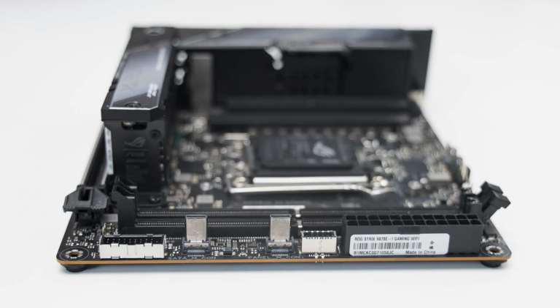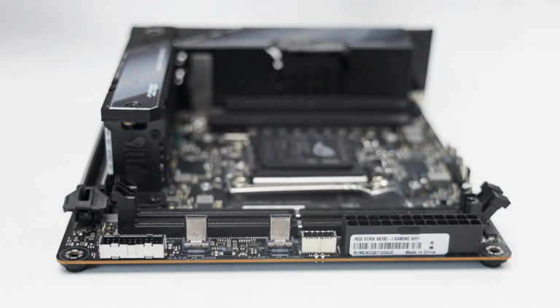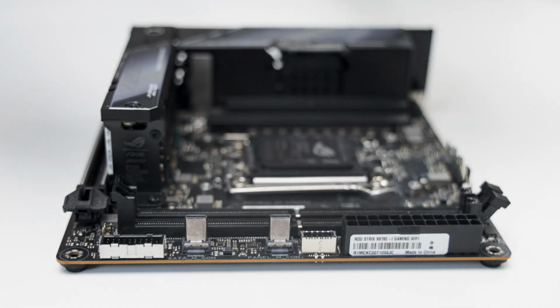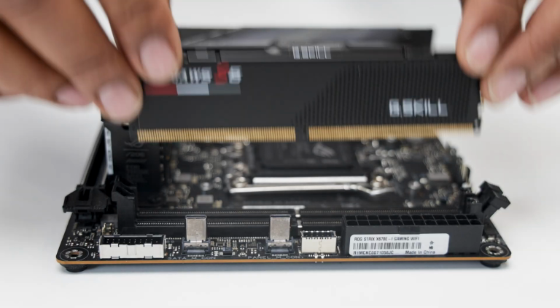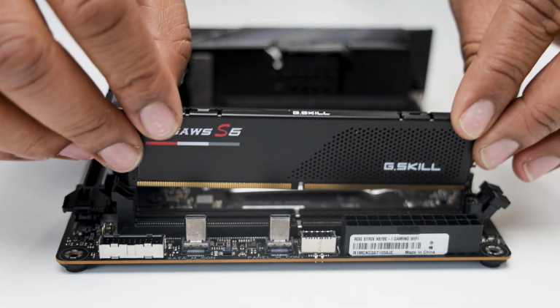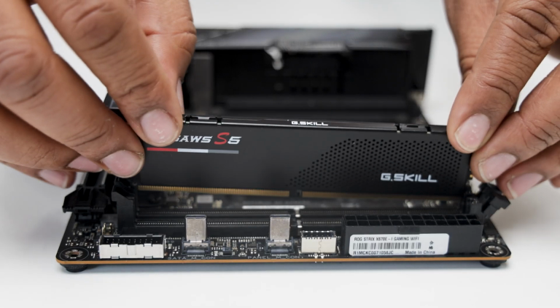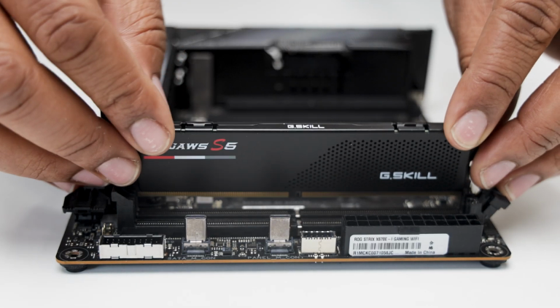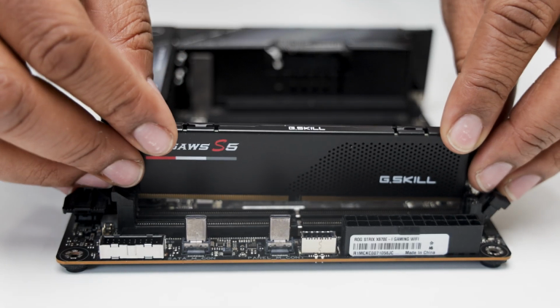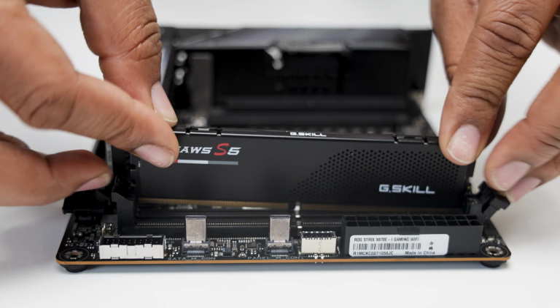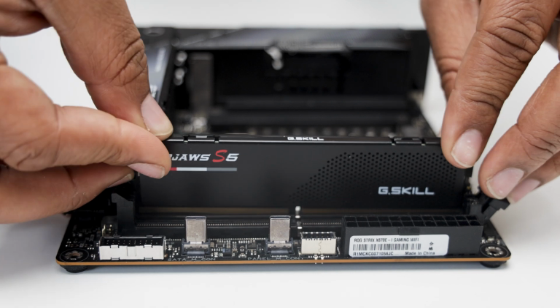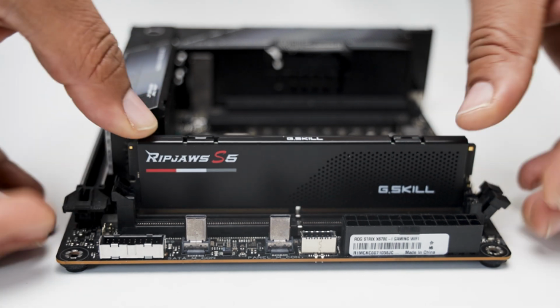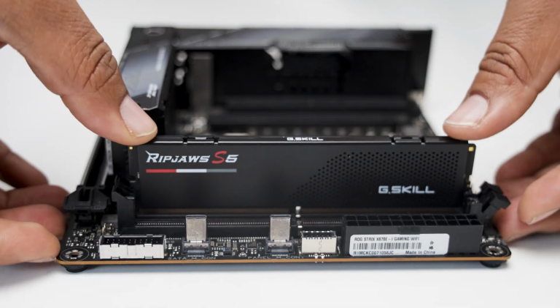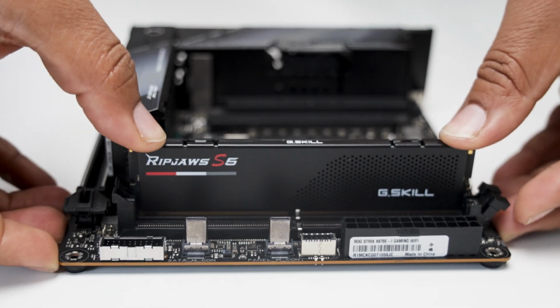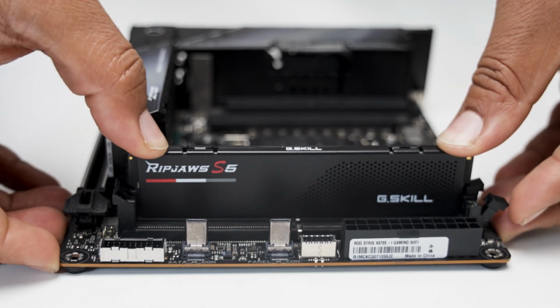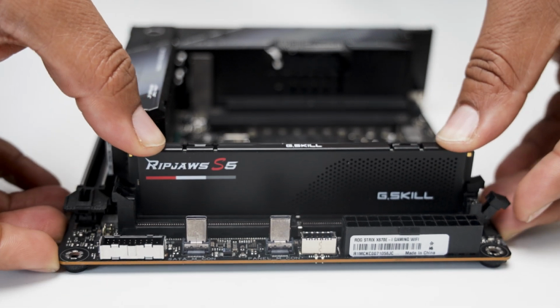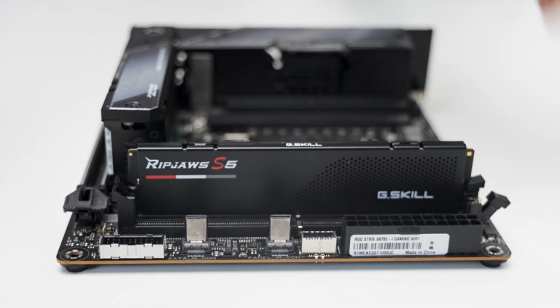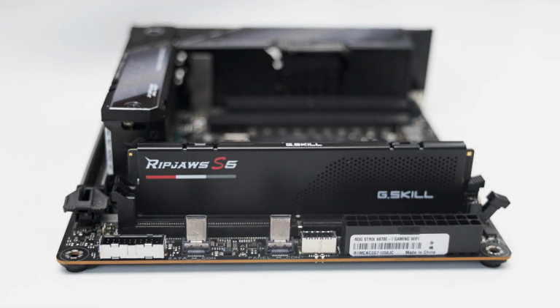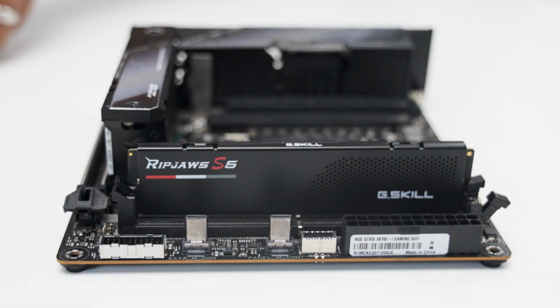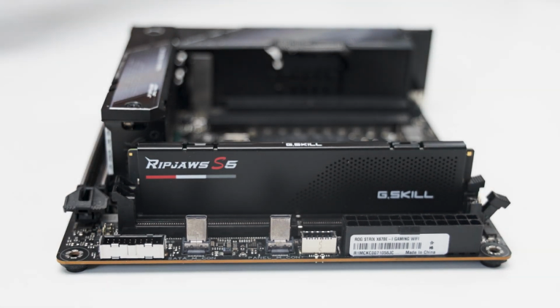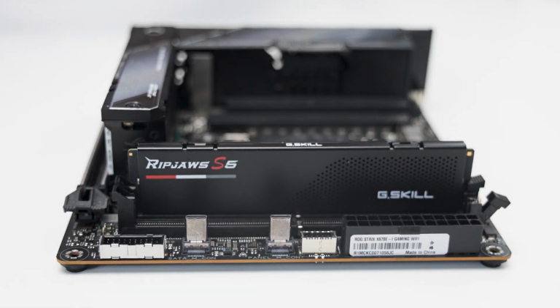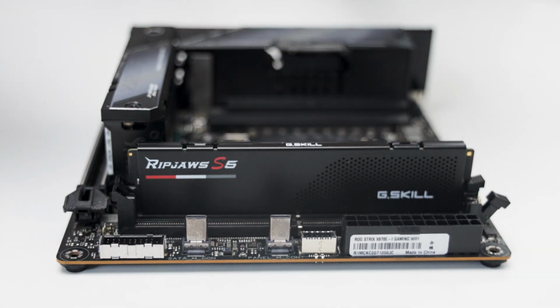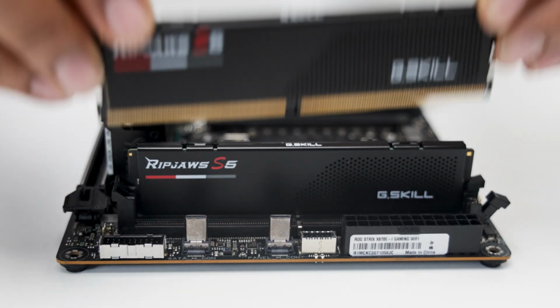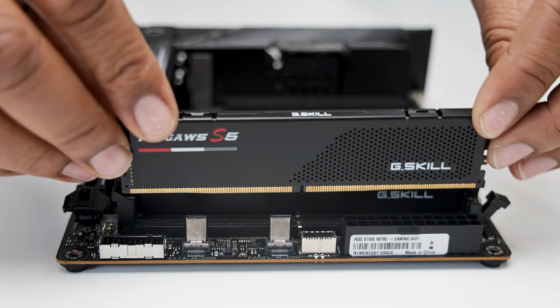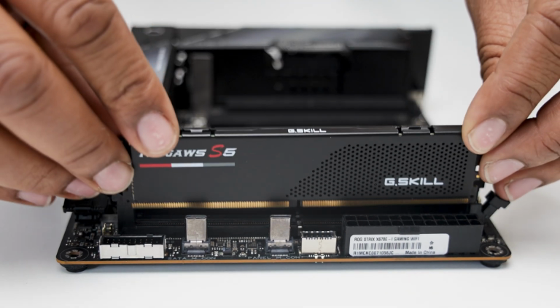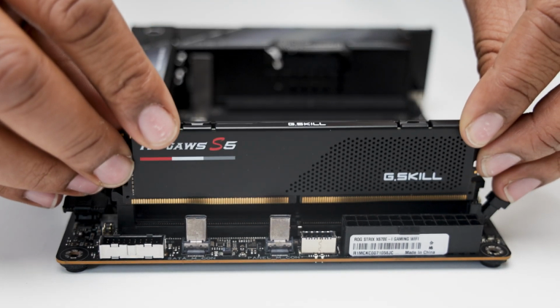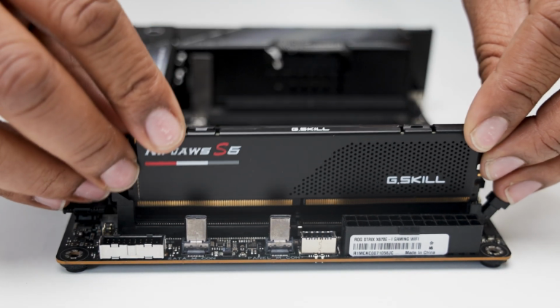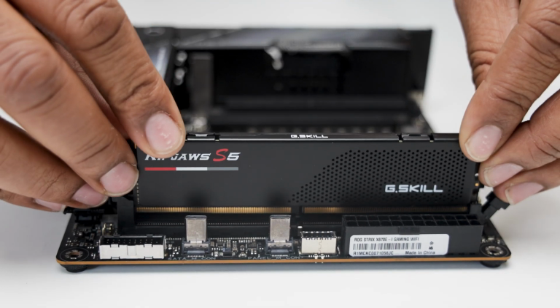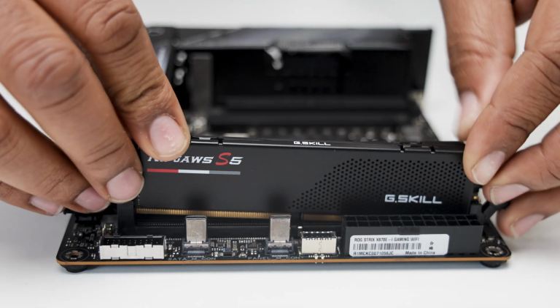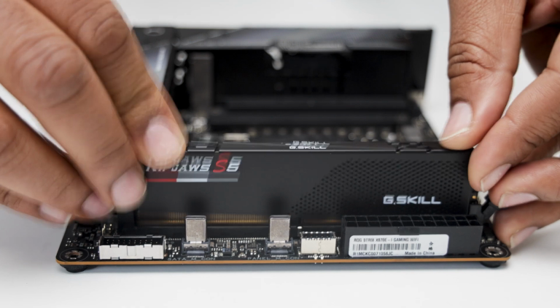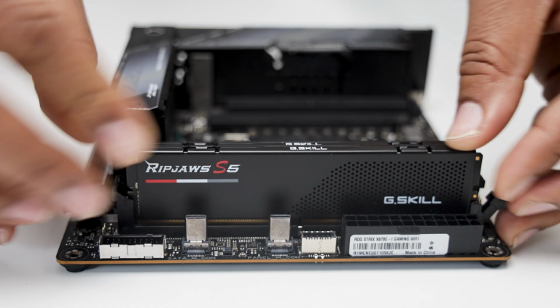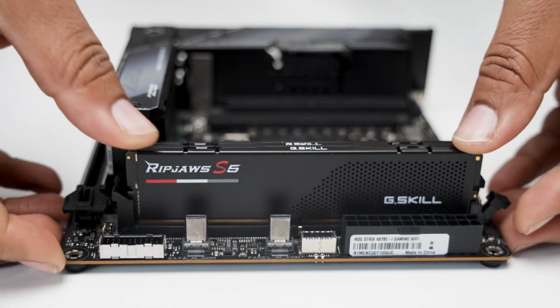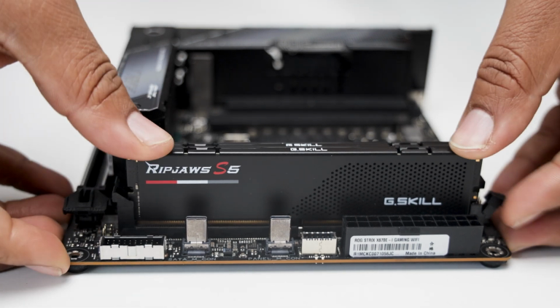For memory, I'm using the G.Skill Ripjaws S5 DDR5, 64 gigabytes between two sticks. They're Intel-optimized, but run perfectly fine on AMD platforms.